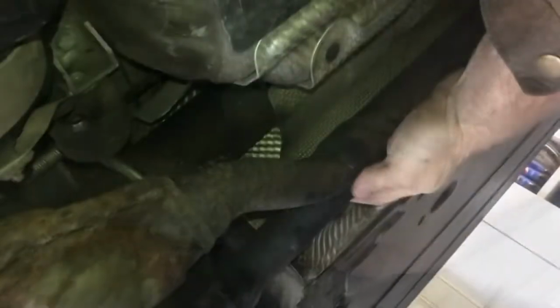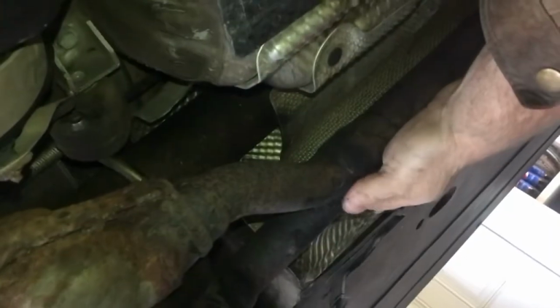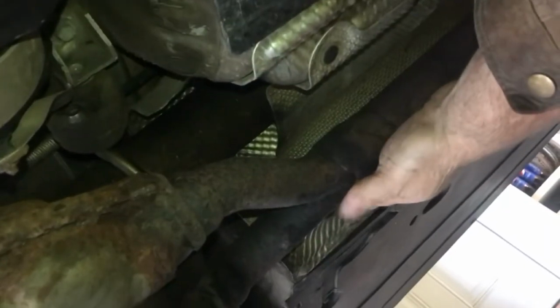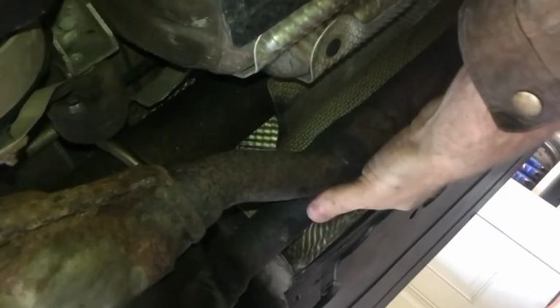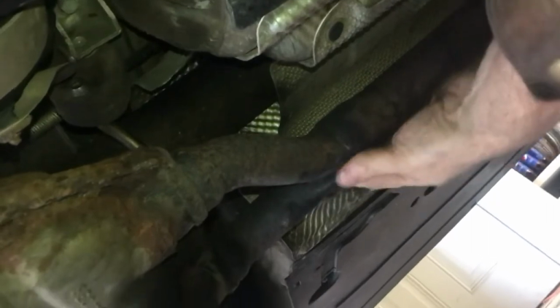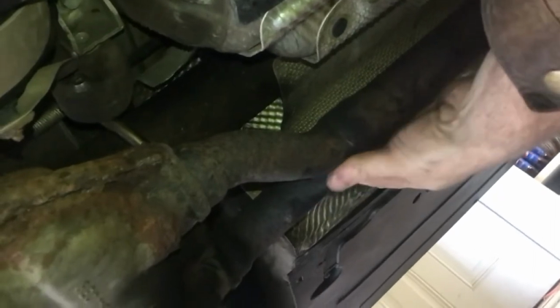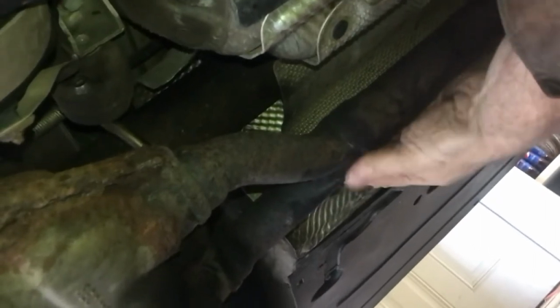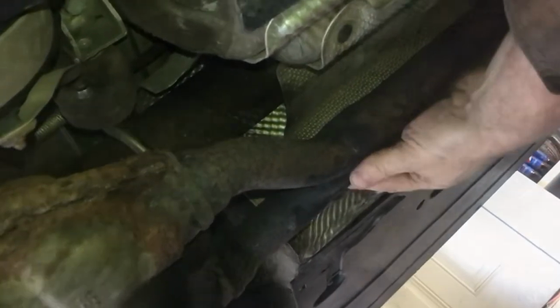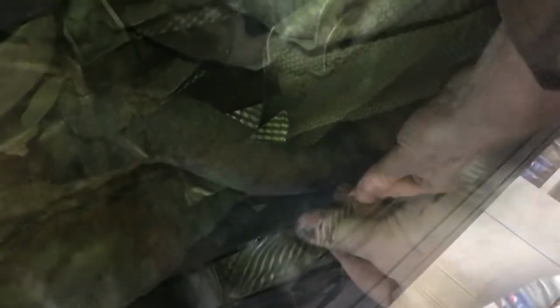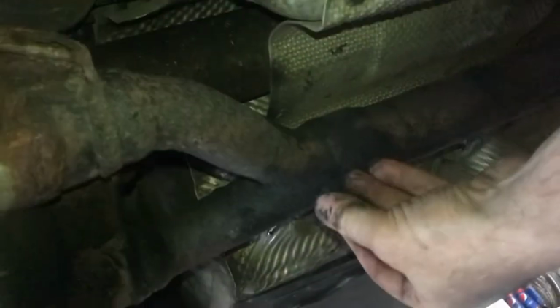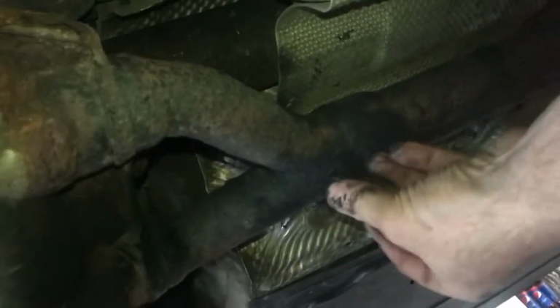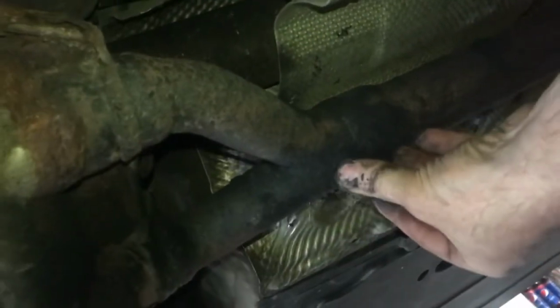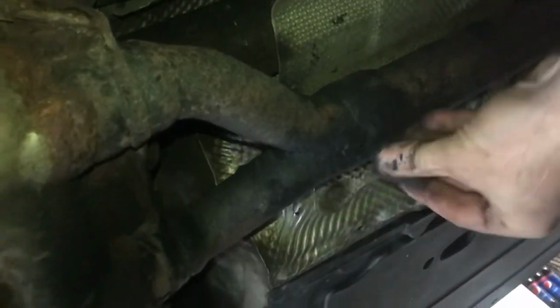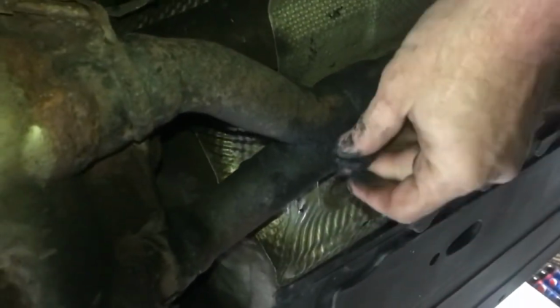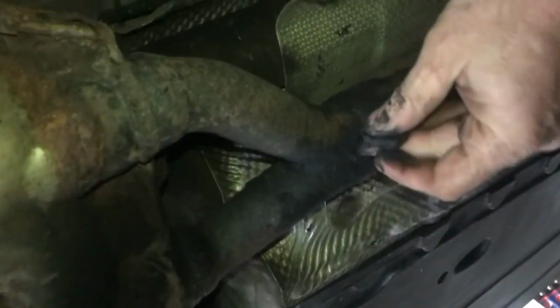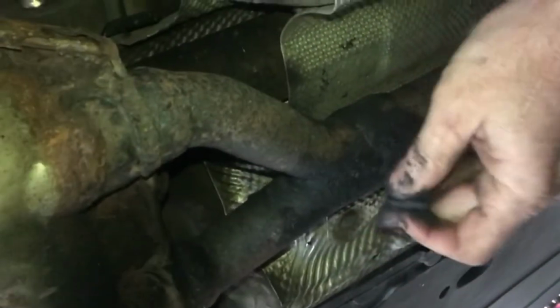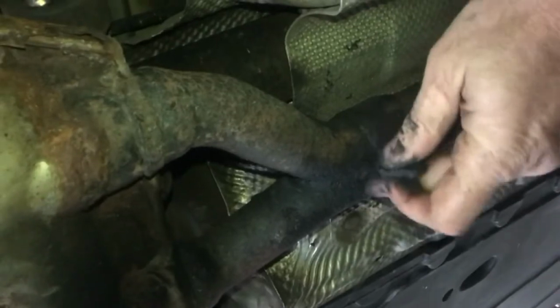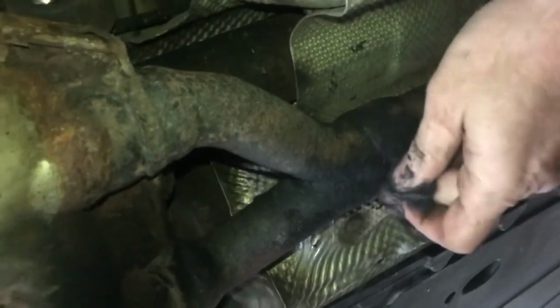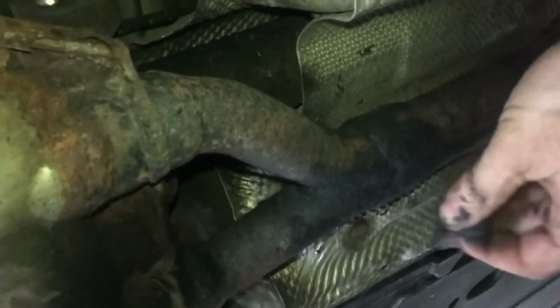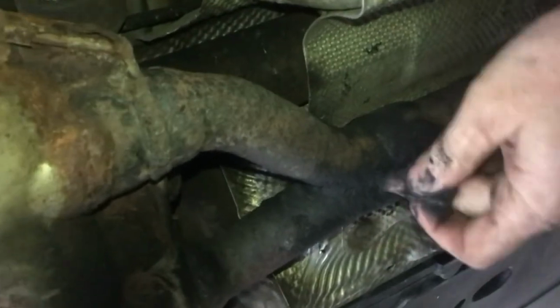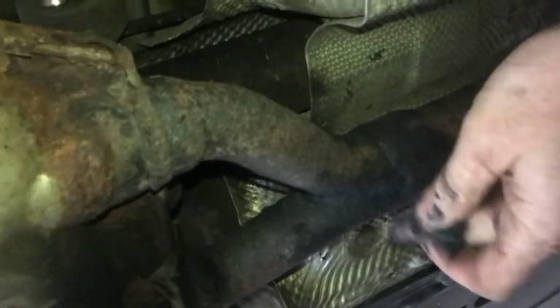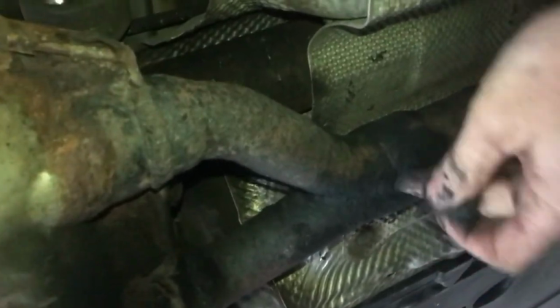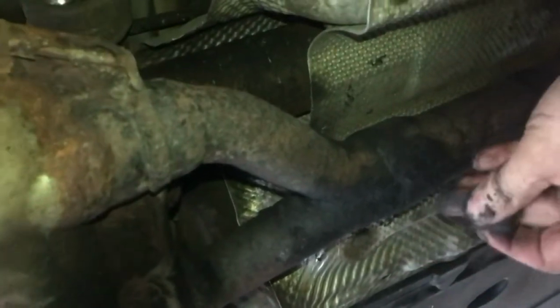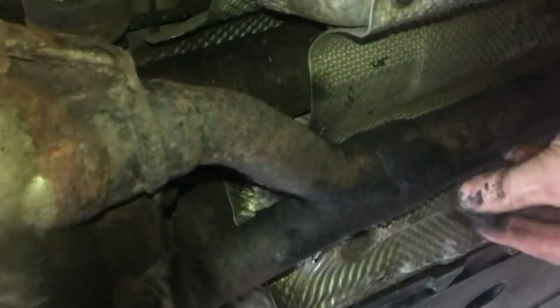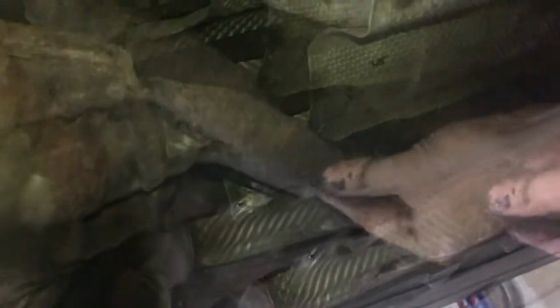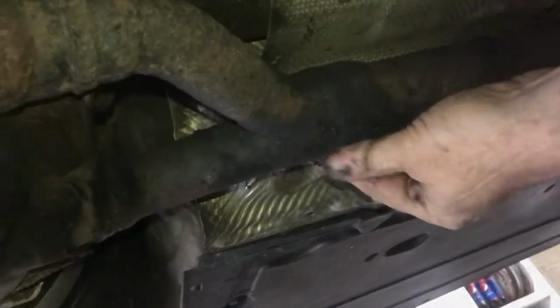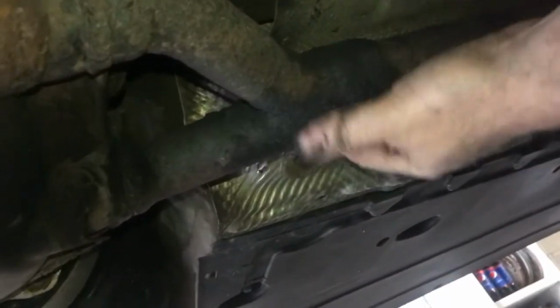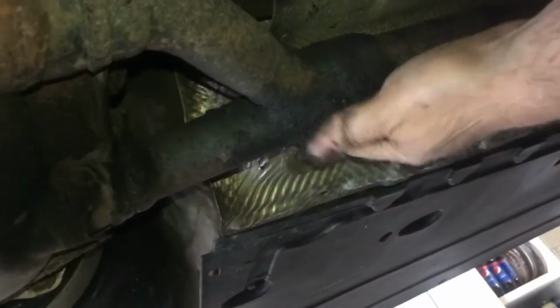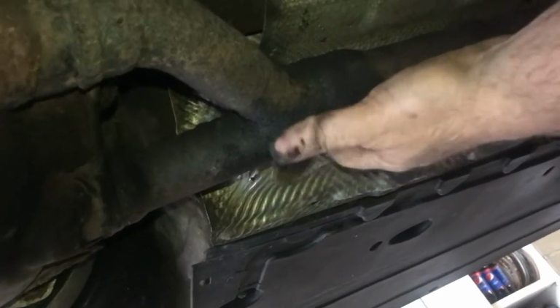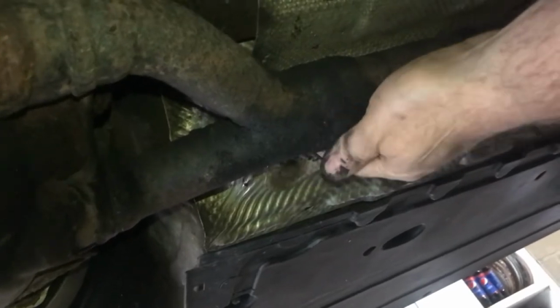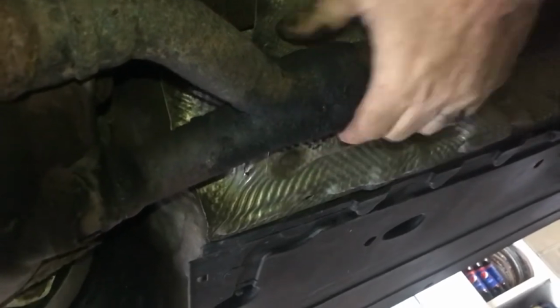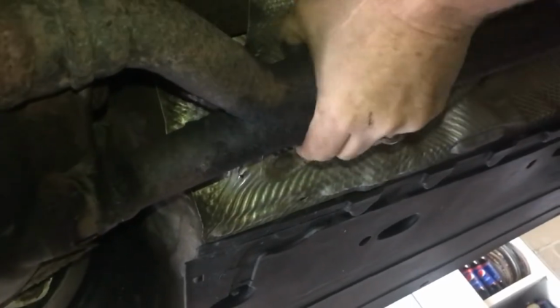Make sure the pipes are warm when you're doing this — it'll dry faster. This stuff blends right into the pipe, so if you take it in for inspection you can't even tell that you worked on it. When the pipes are warm this stuff sets up a lot faster.